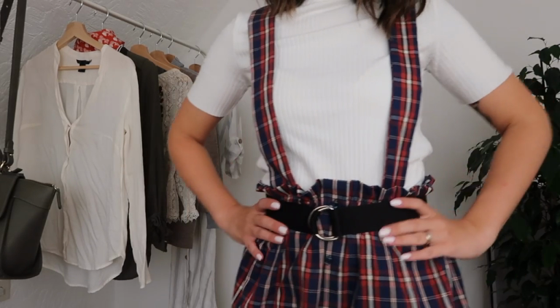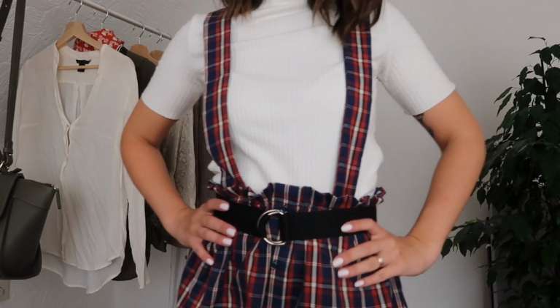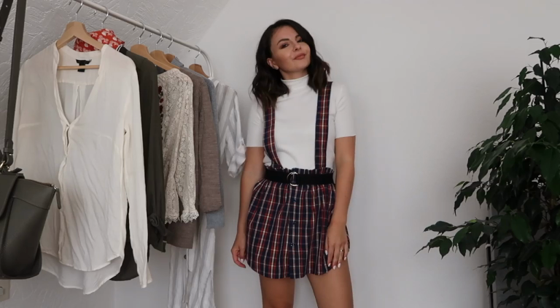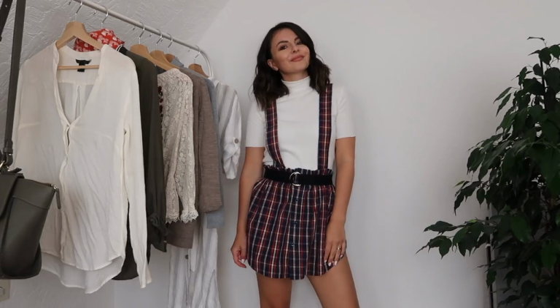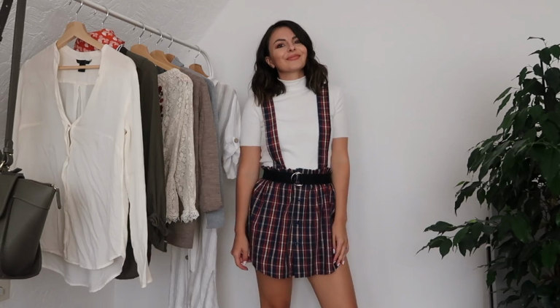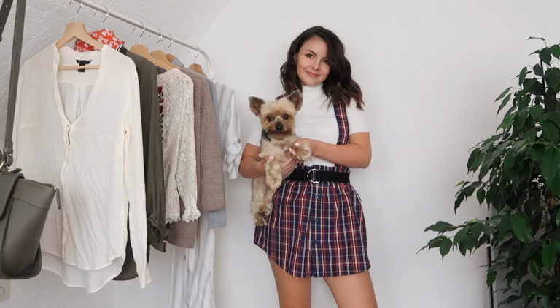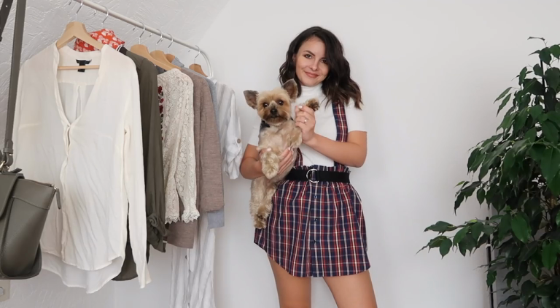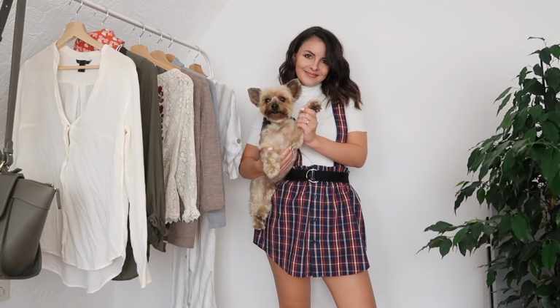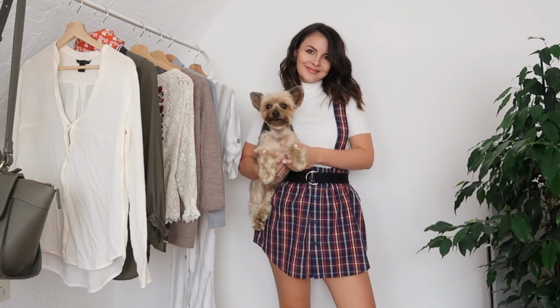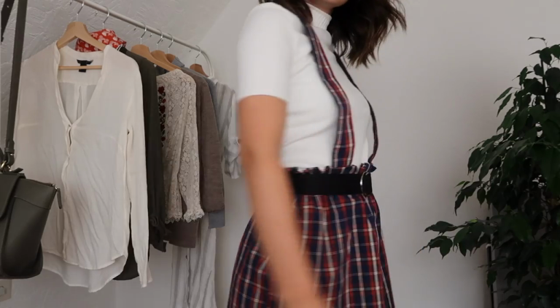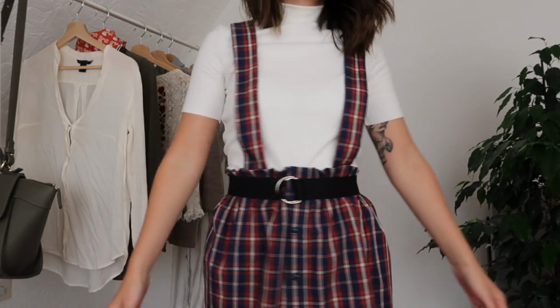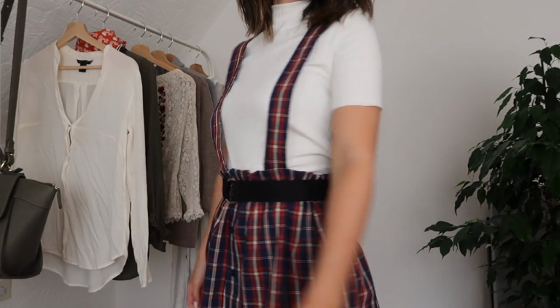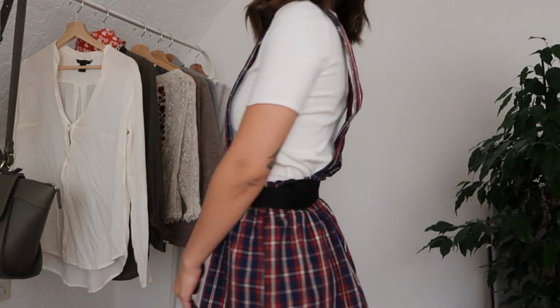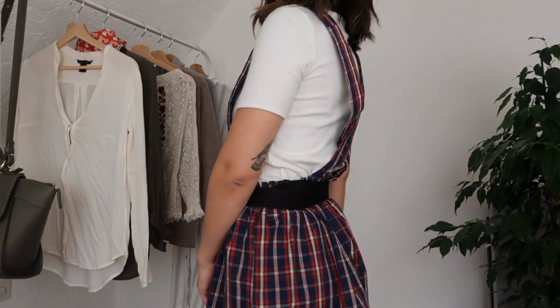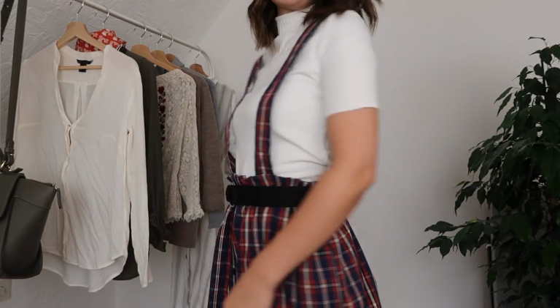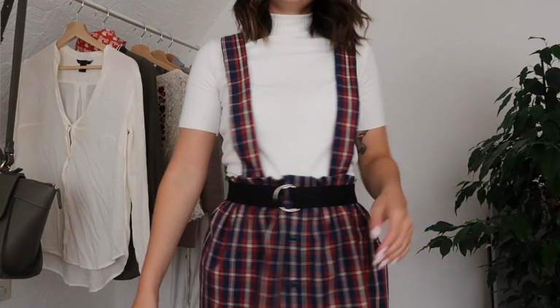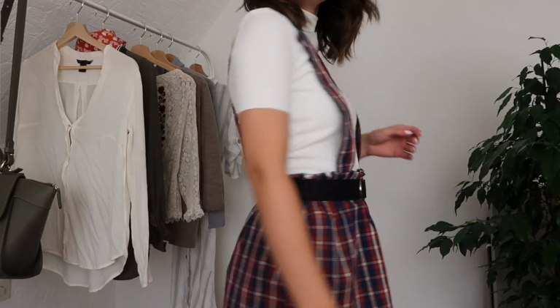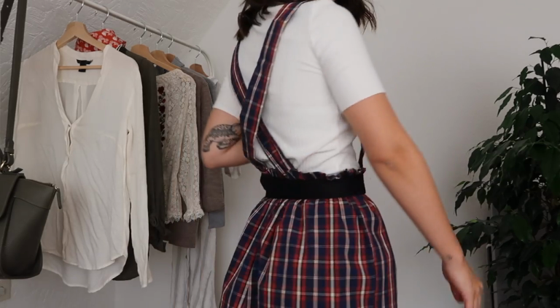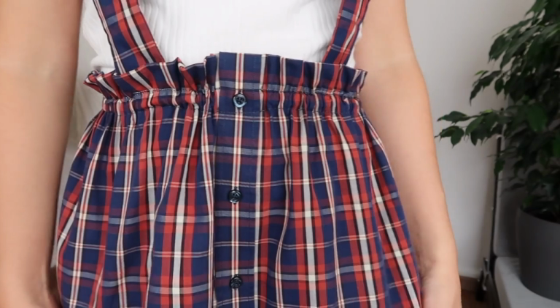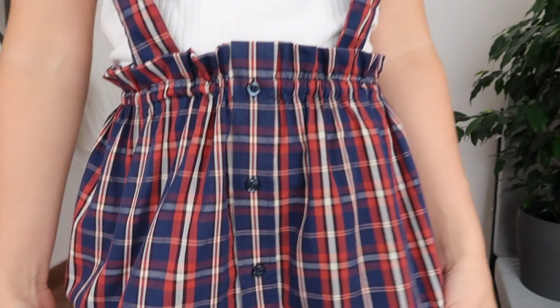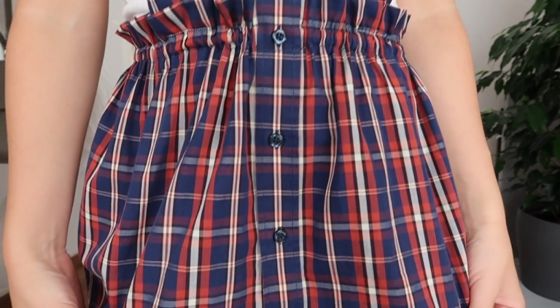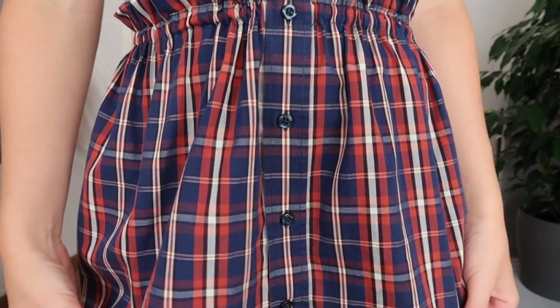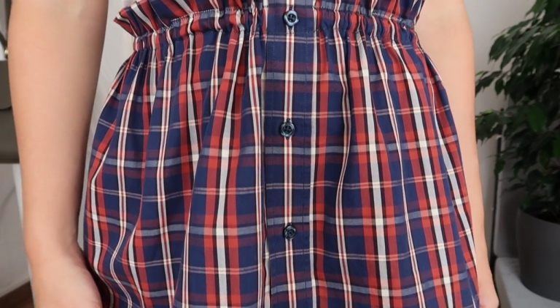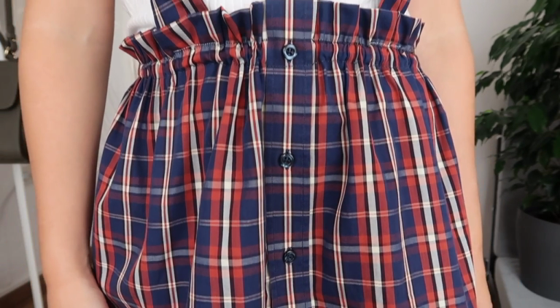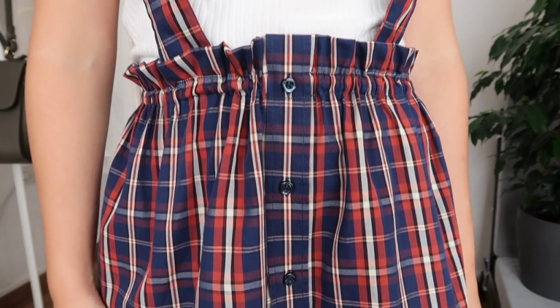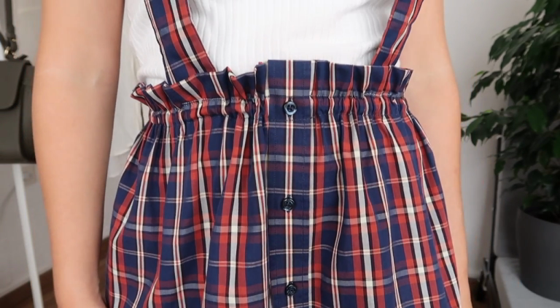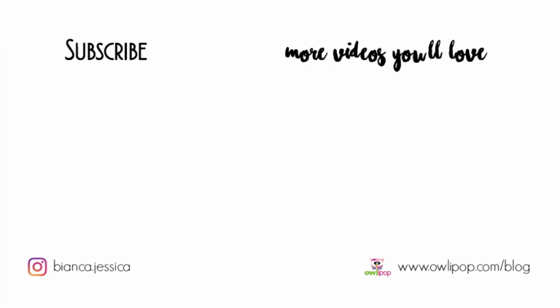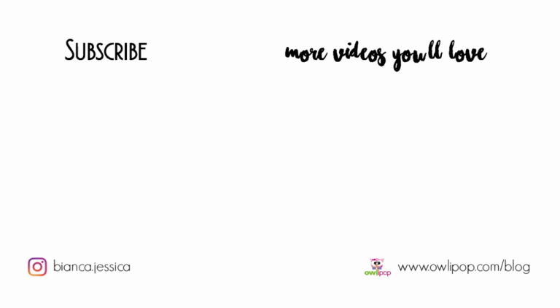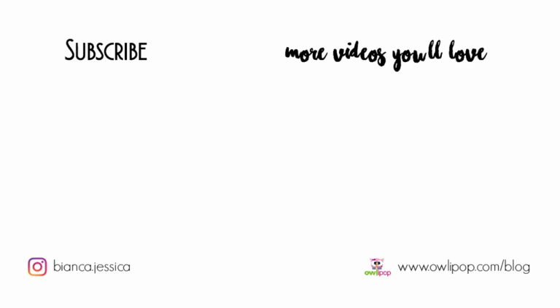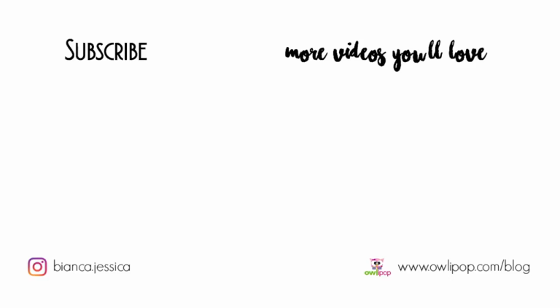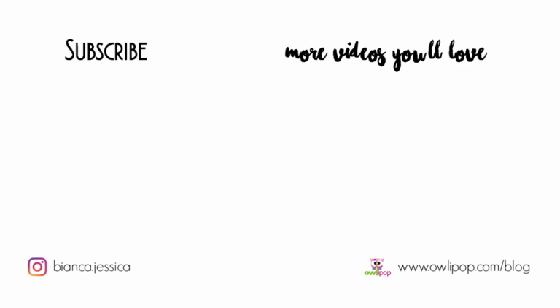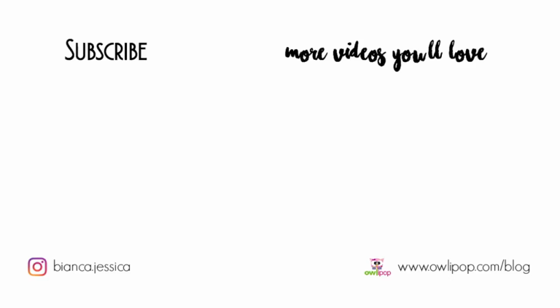Don't forget to check out the first video I made in this series to learn how to make a pinafore style dress out of a man's shirt. Subscribe if you want to see more DIYs like this. Thank you so much for watching and I'll see you in my next one — bye!